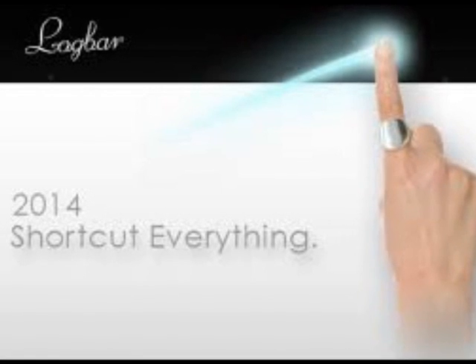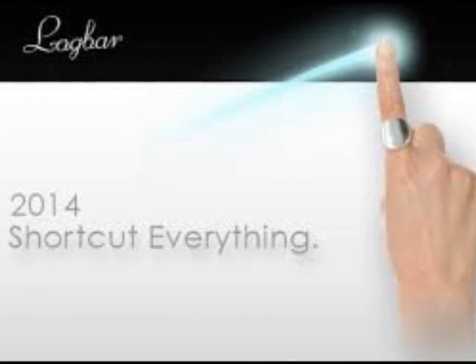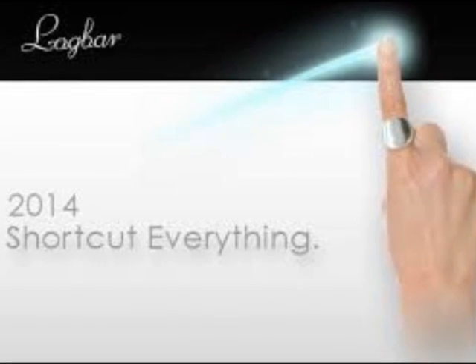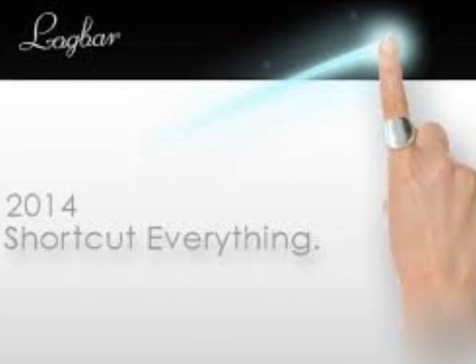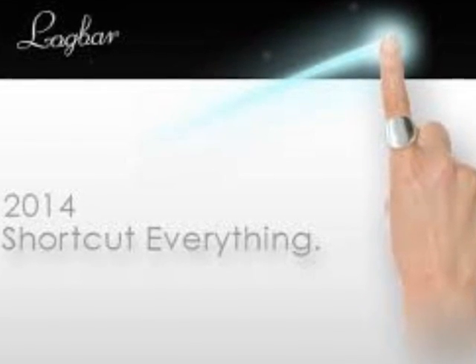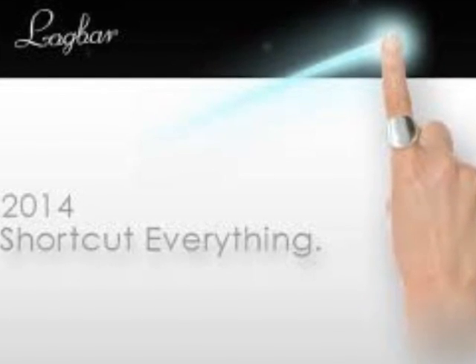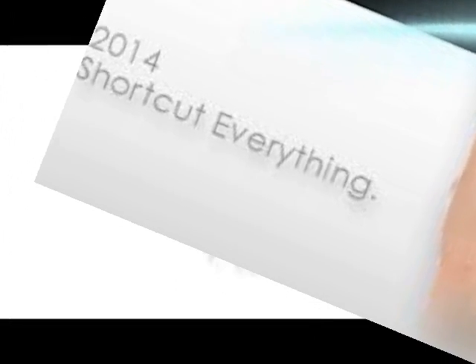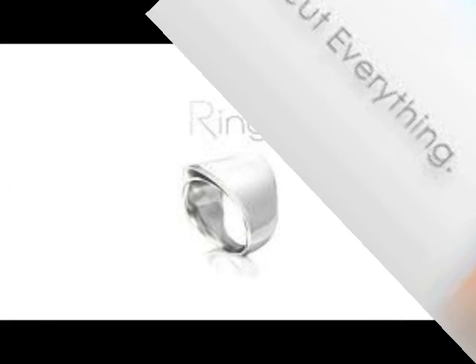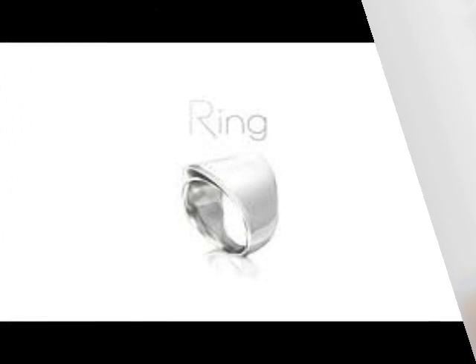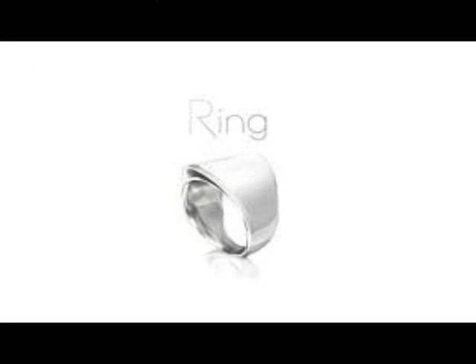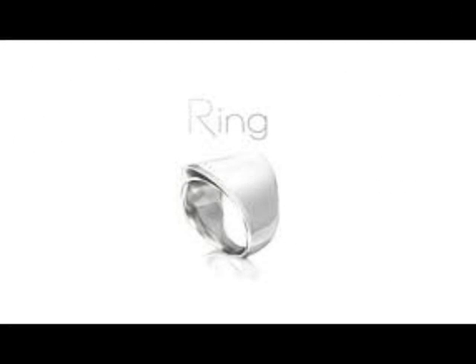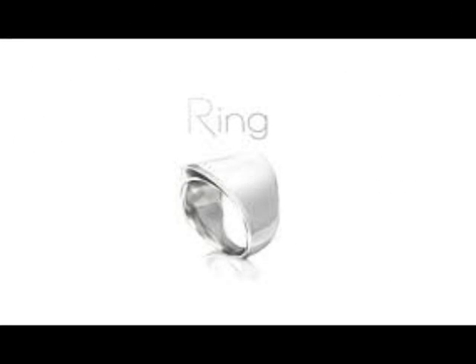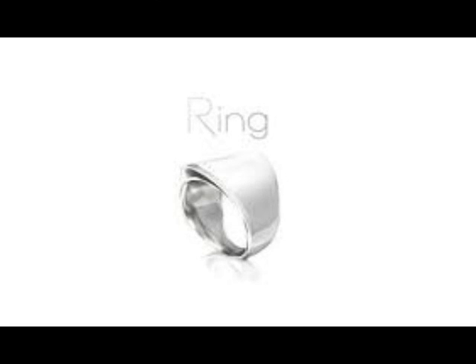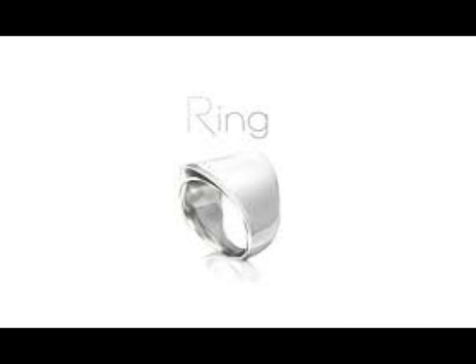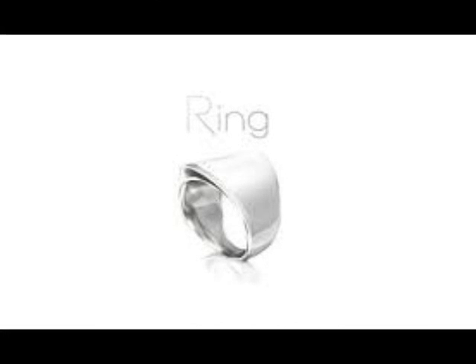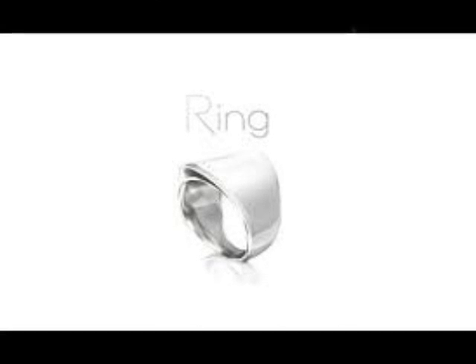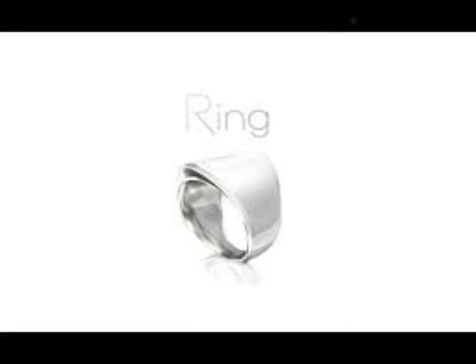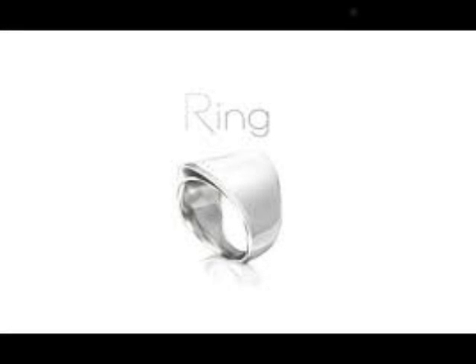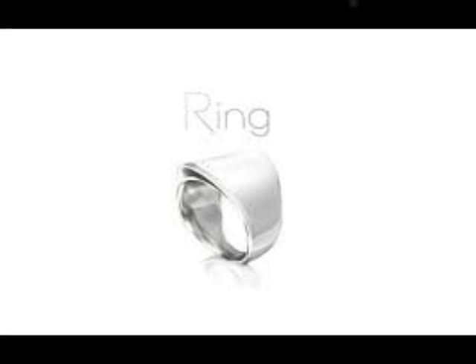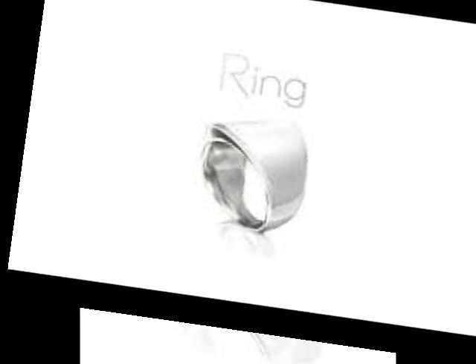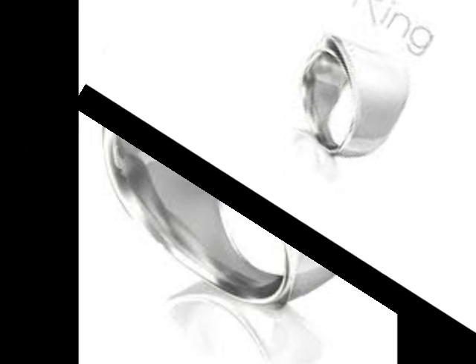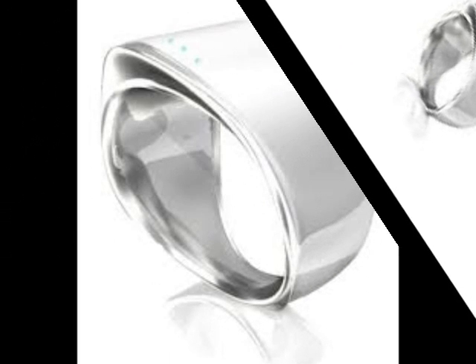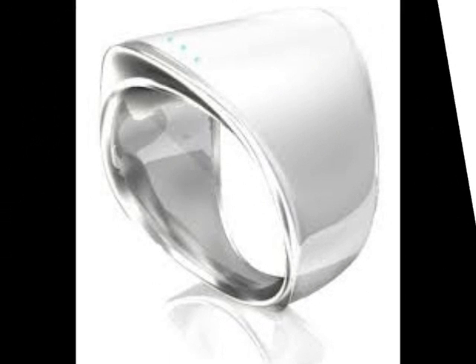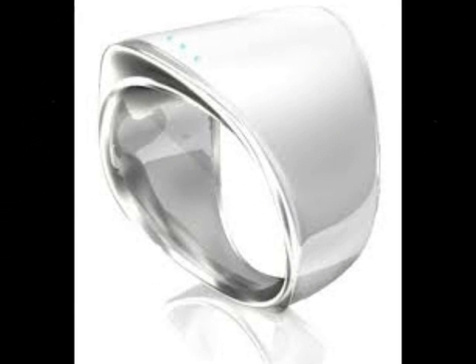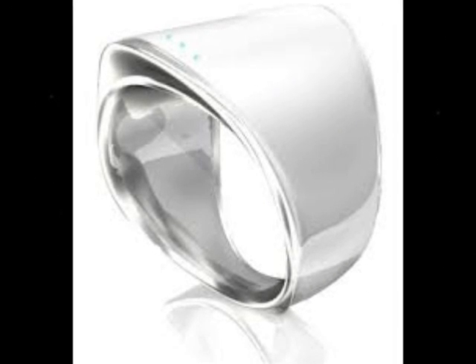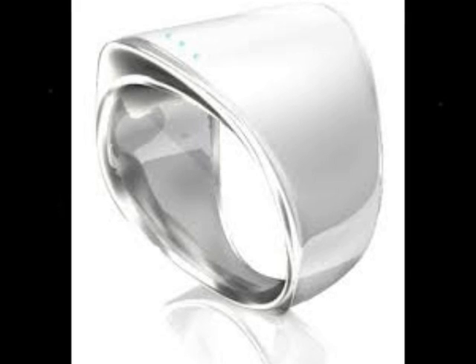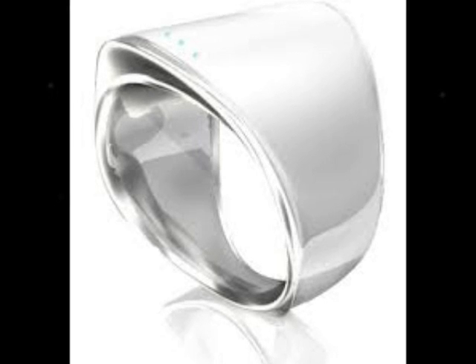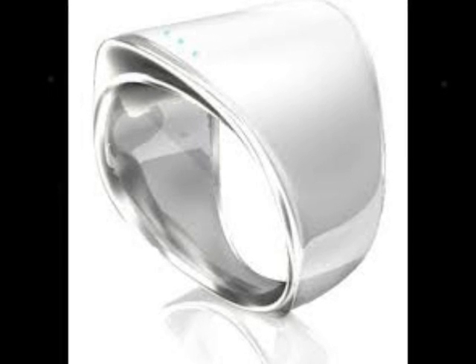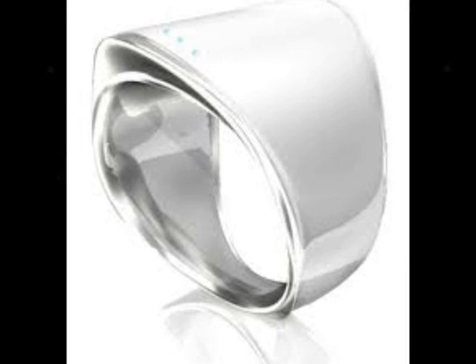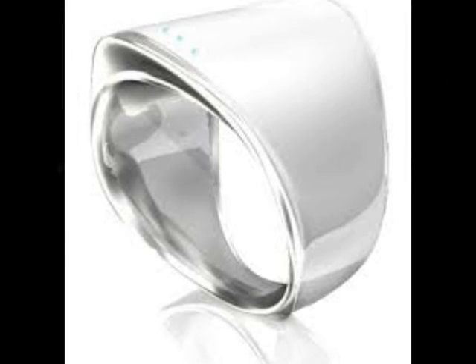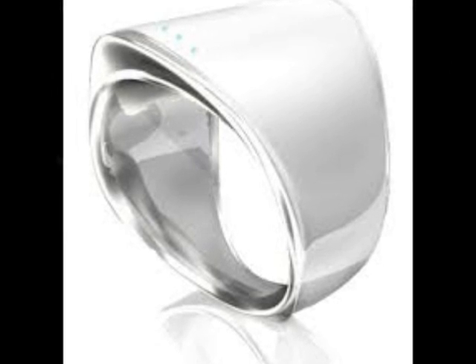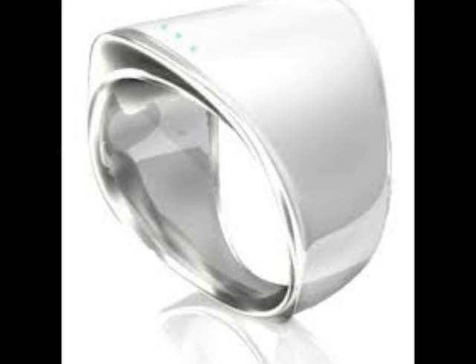The ring comes with a number of gestures pre-installed, but gestures can also be customised using the ring app. The ring font feature can also be used to calibrate the text transmission, meaning Ring will recognize the wearer's handwriting.